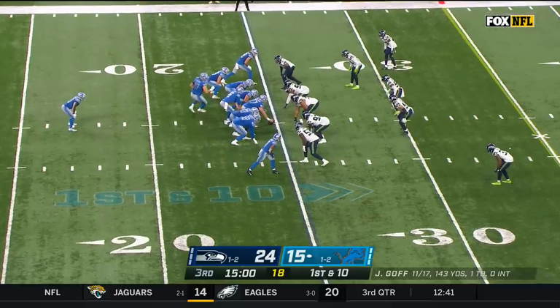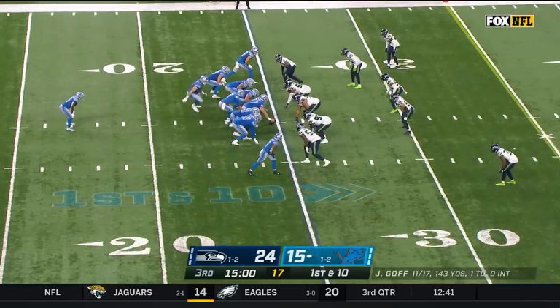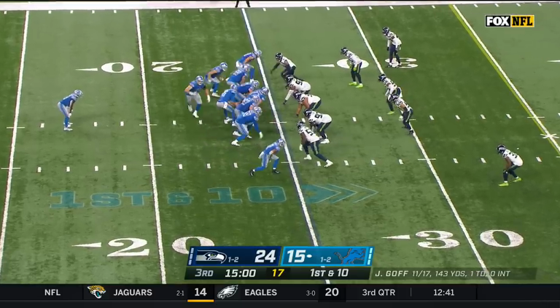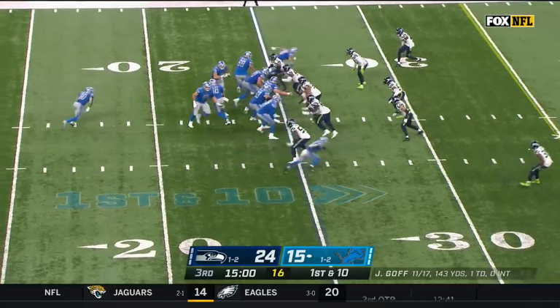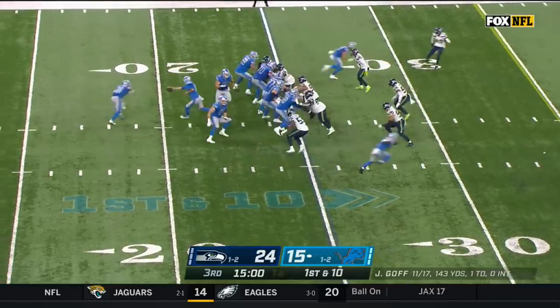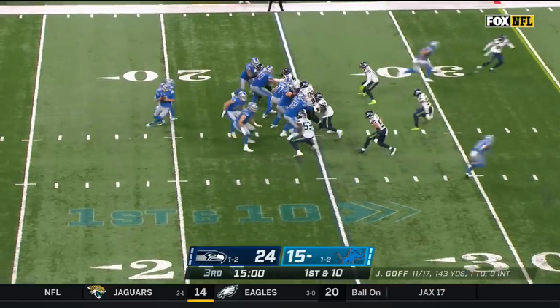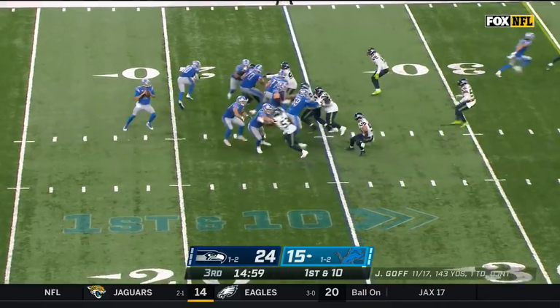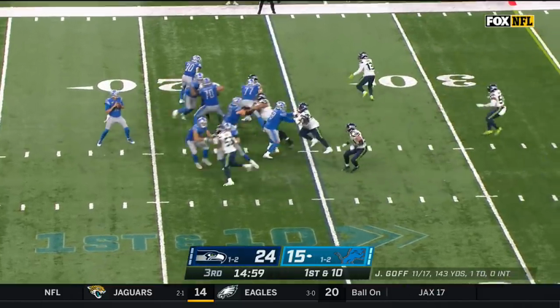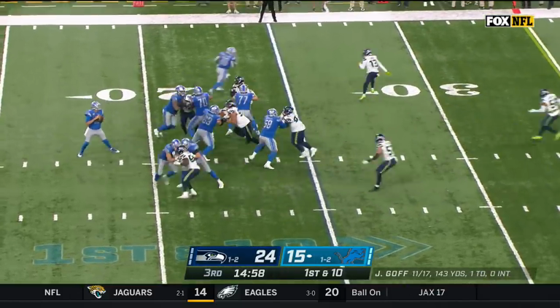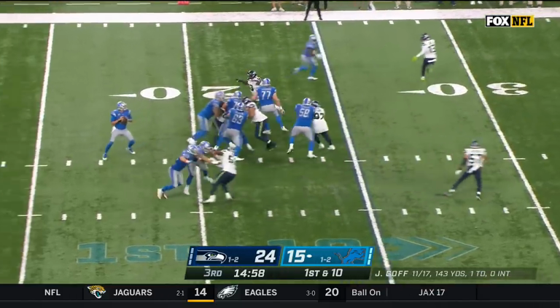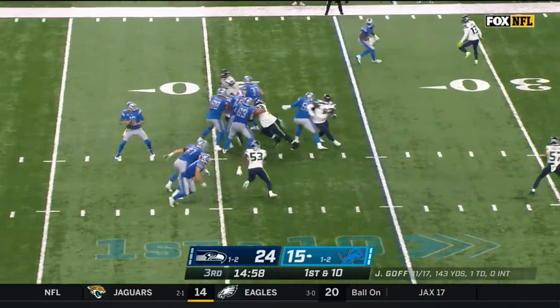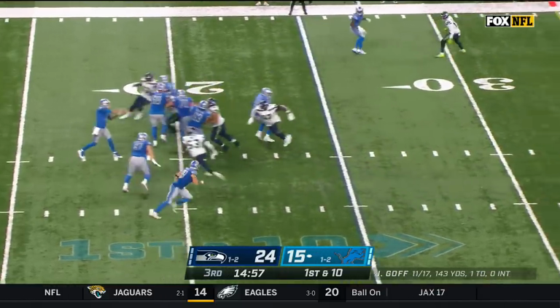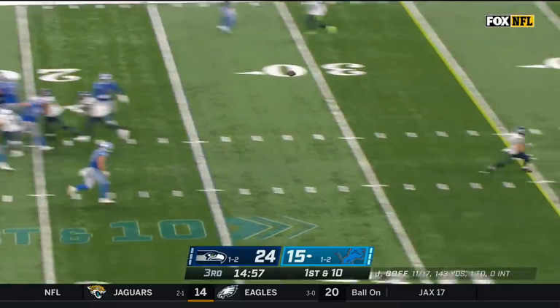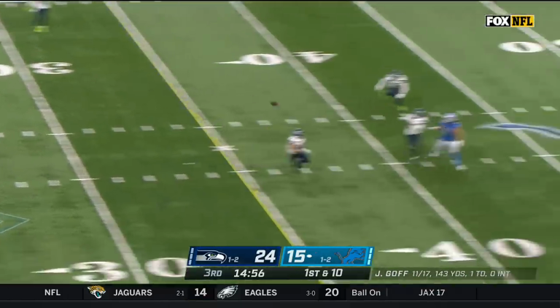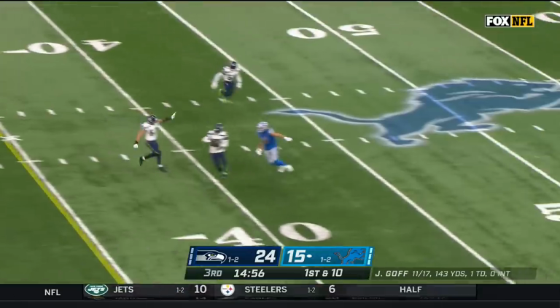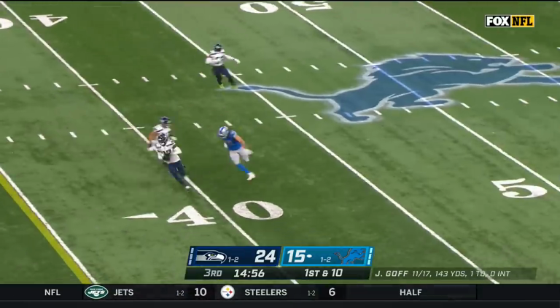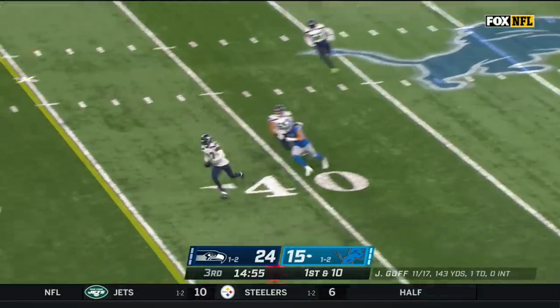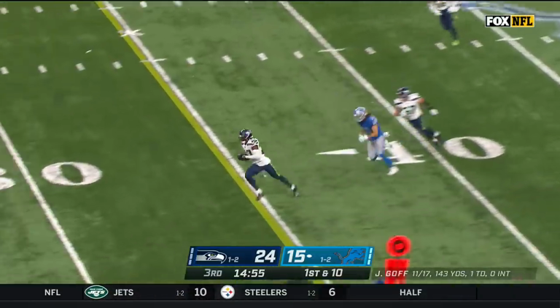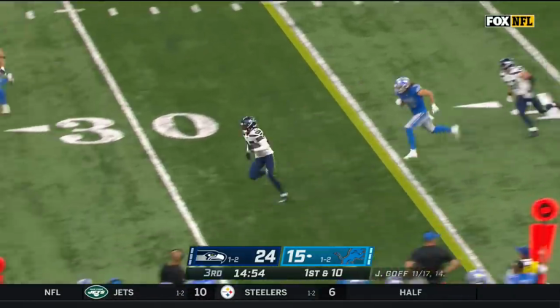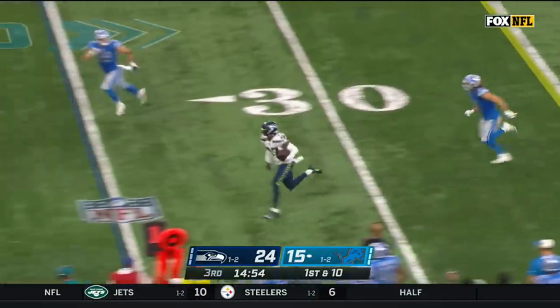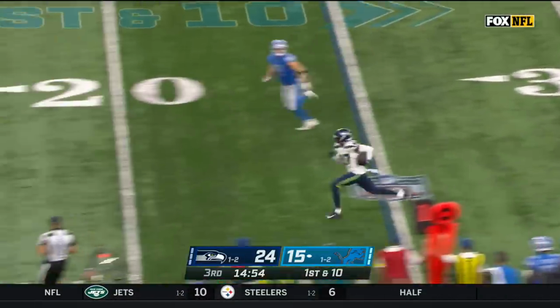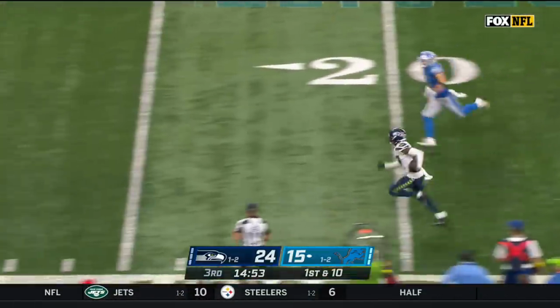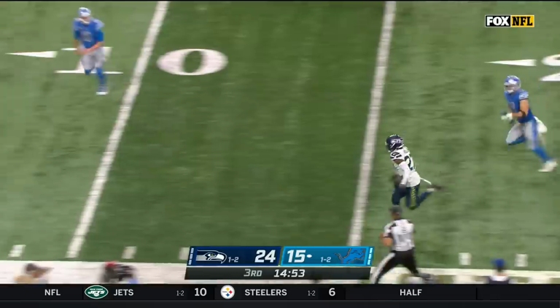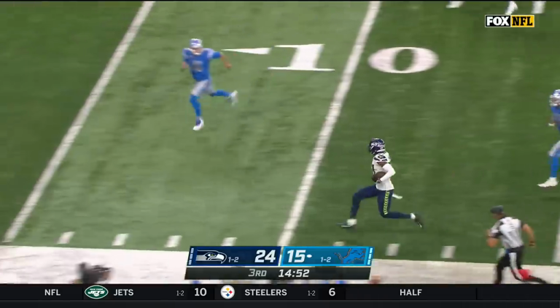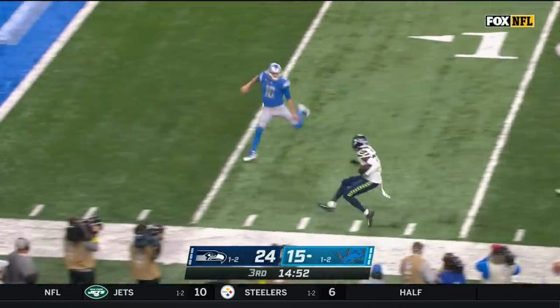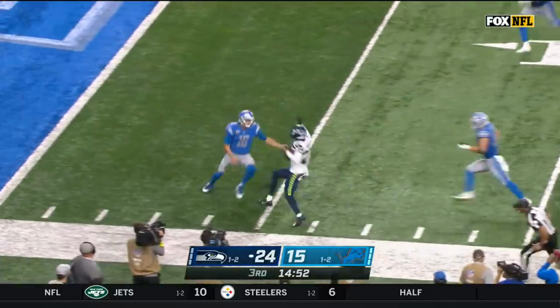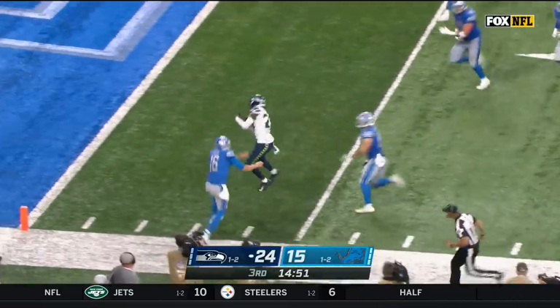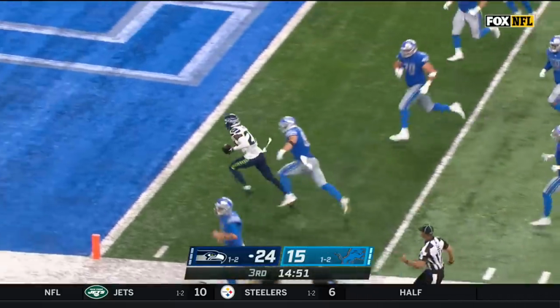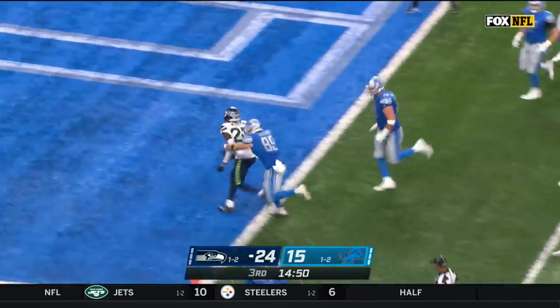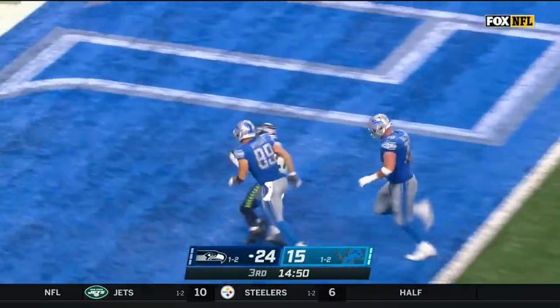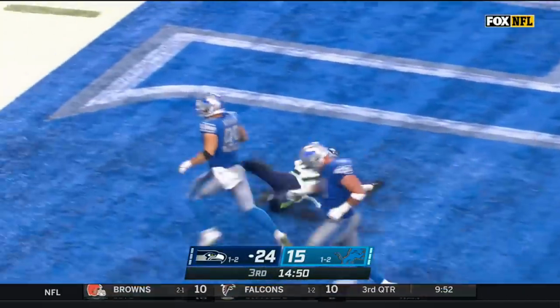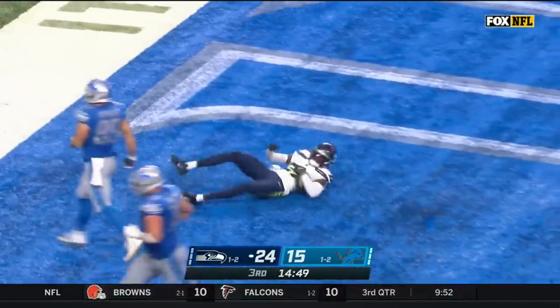The defense has been physical, as Goff has been sharp. But this is intercepted by Tariq Woolen — and he's going to take it back inside for a Seahawks touchdown.